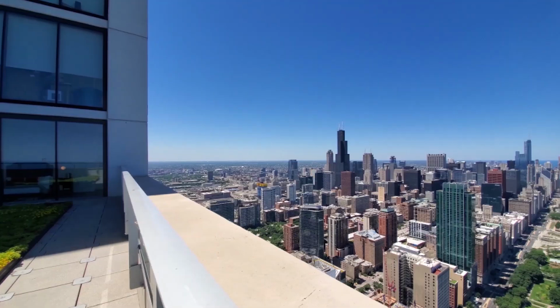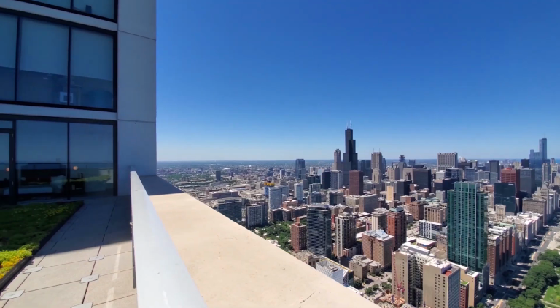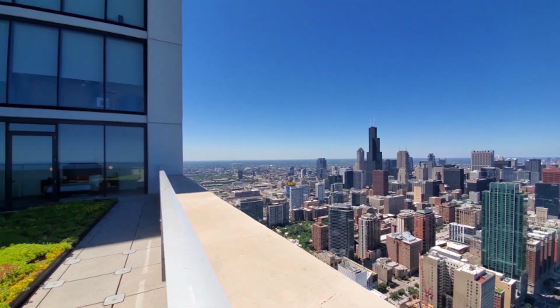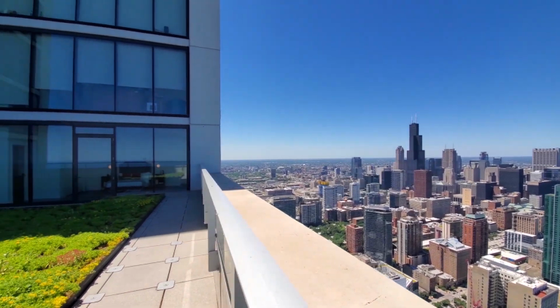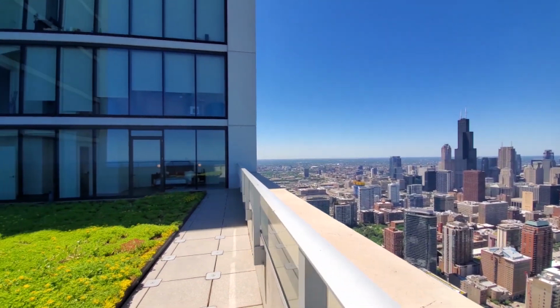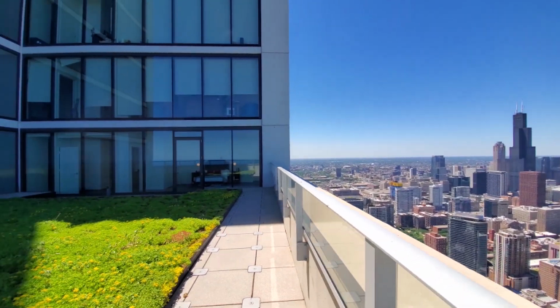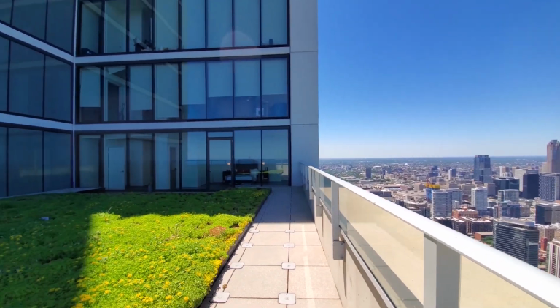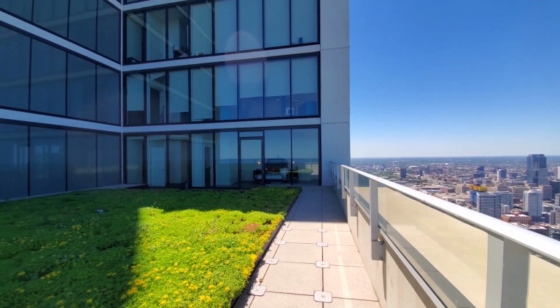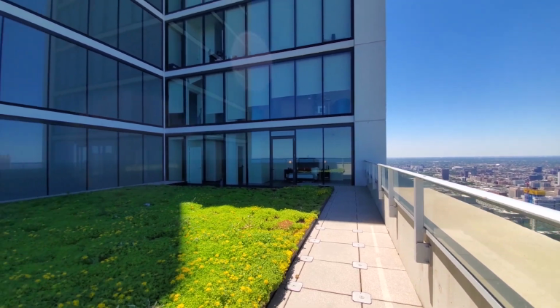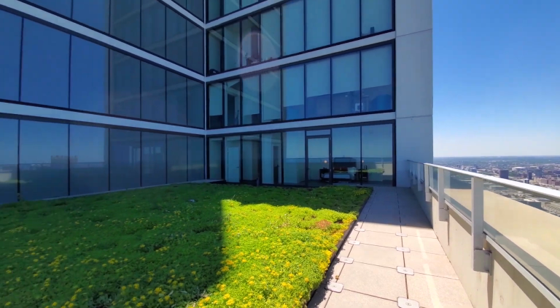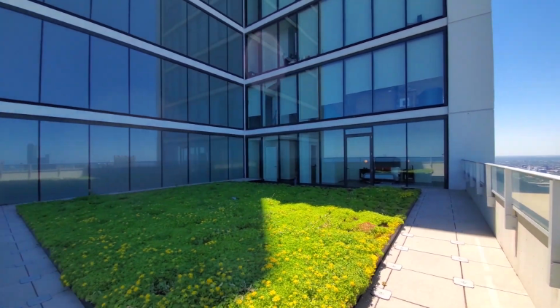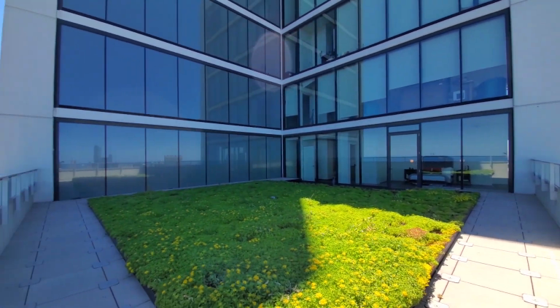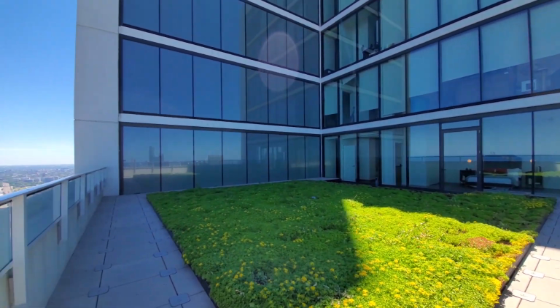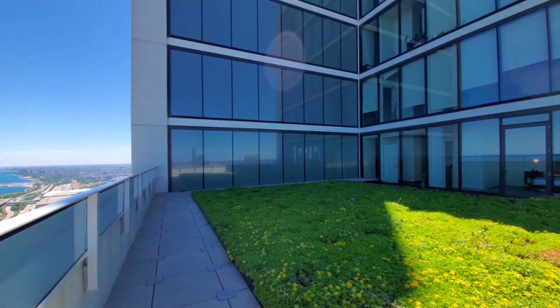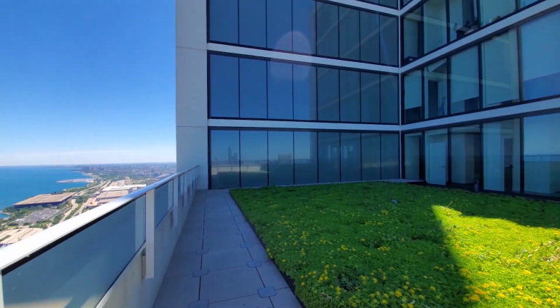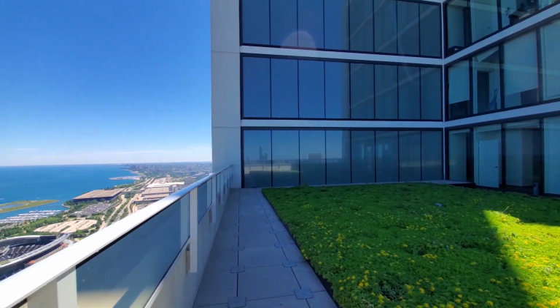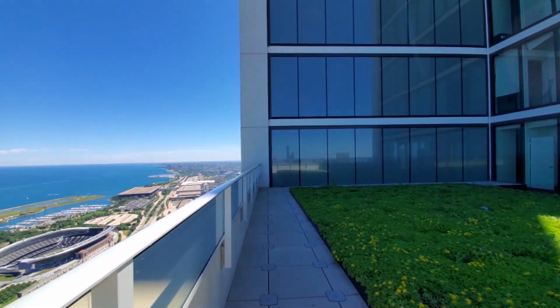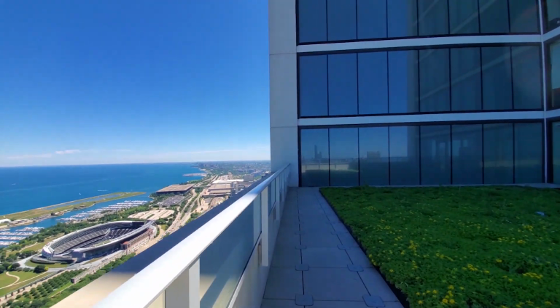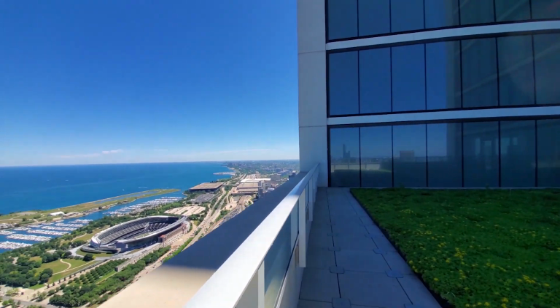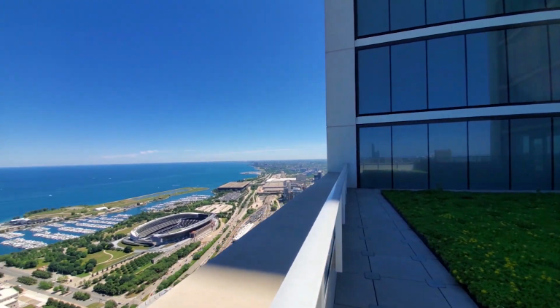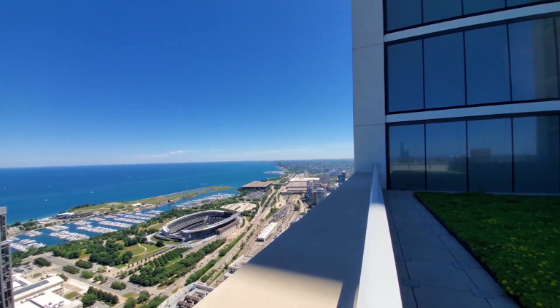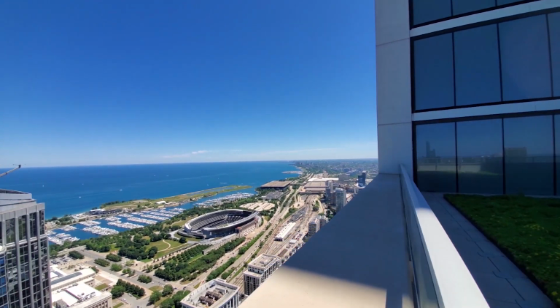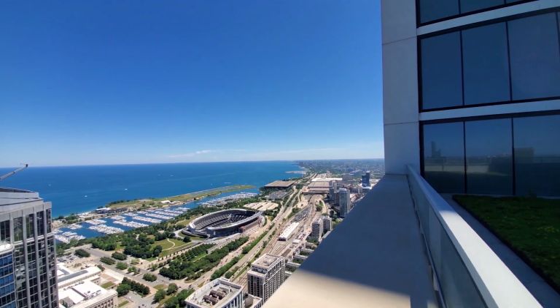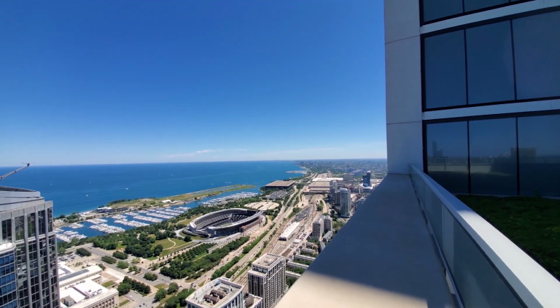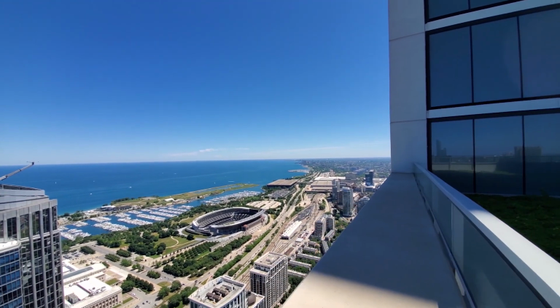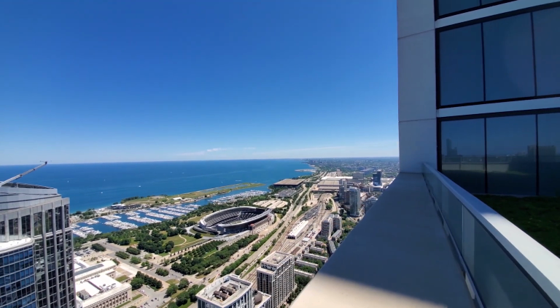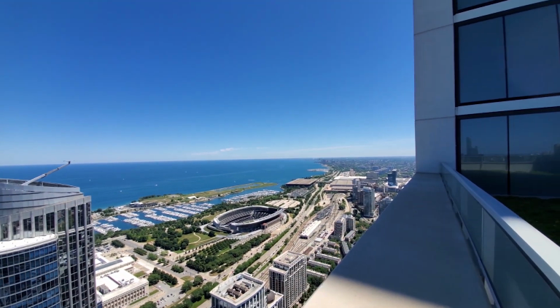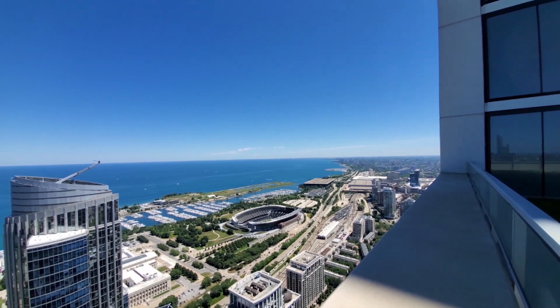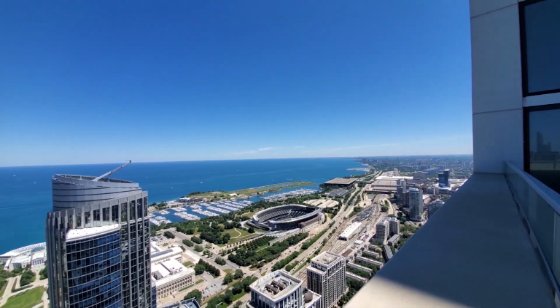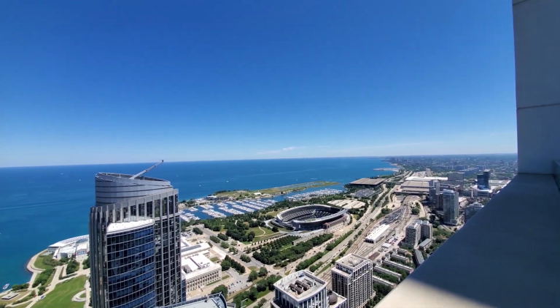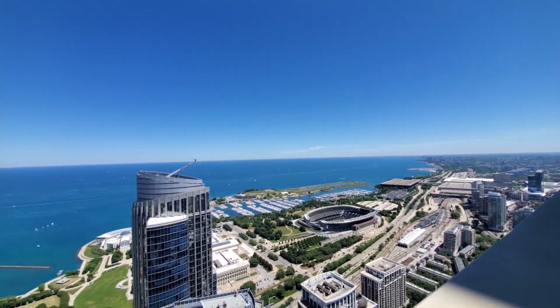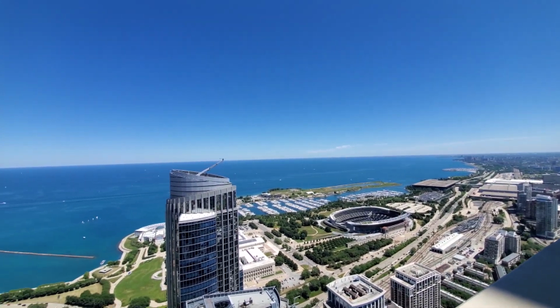The apartment has a large east terrace with a wraparound view from the skyline south to Indiana, over Soldier Field and the museum campus.